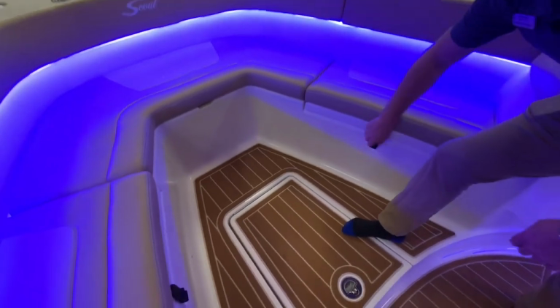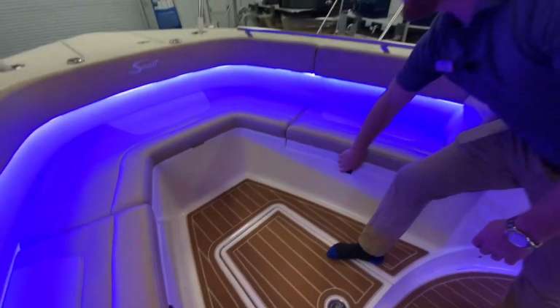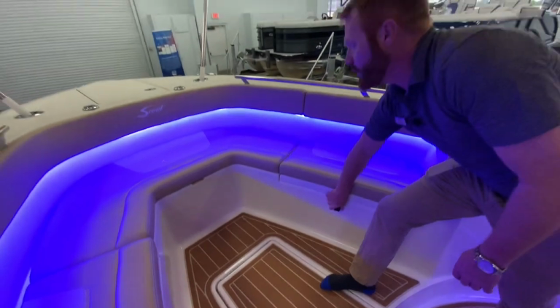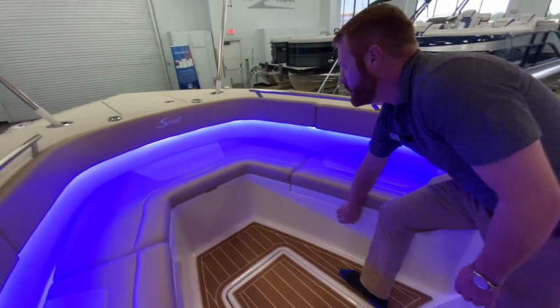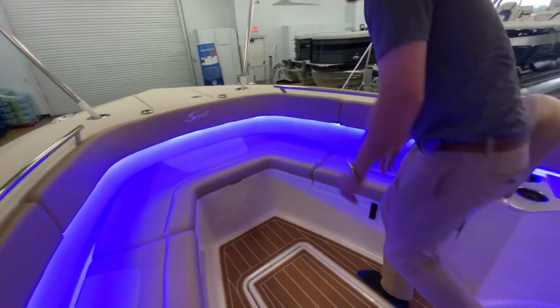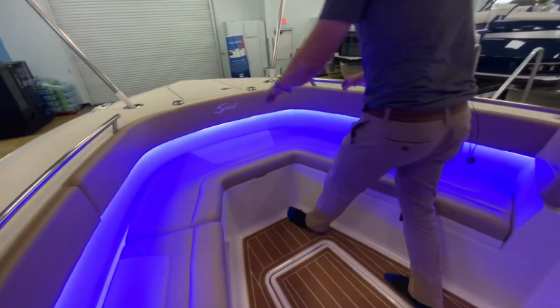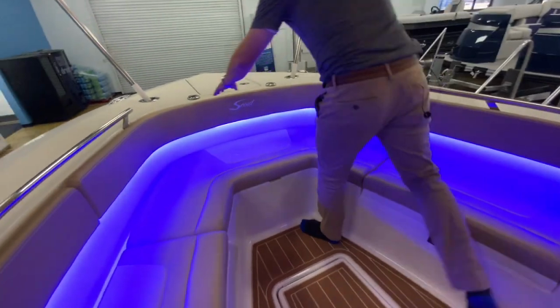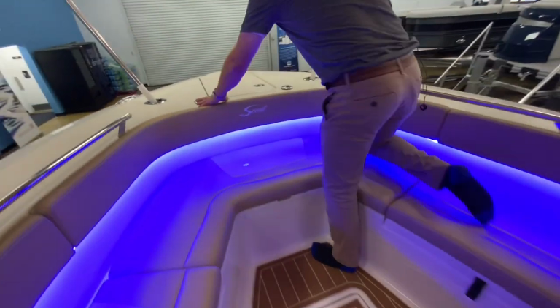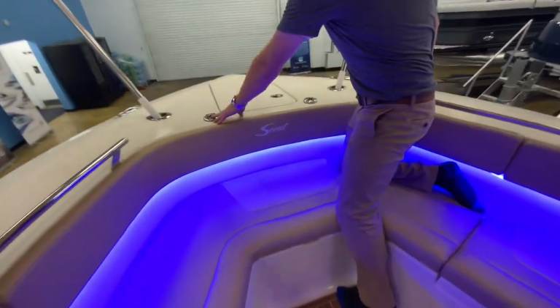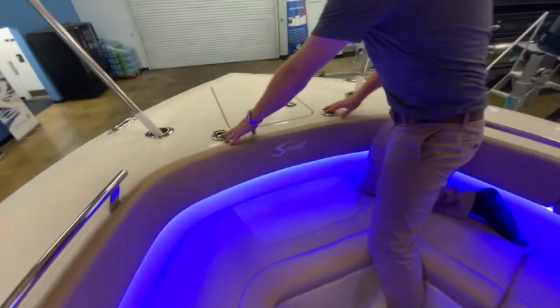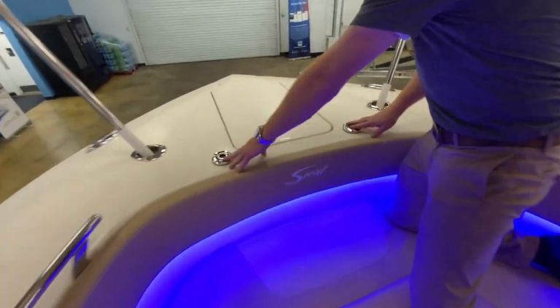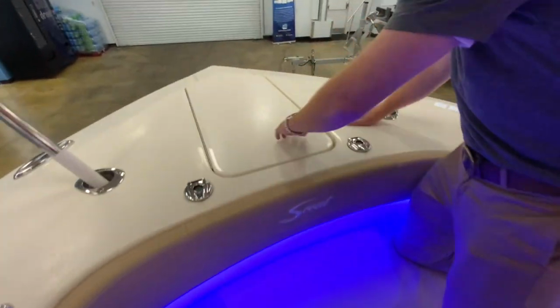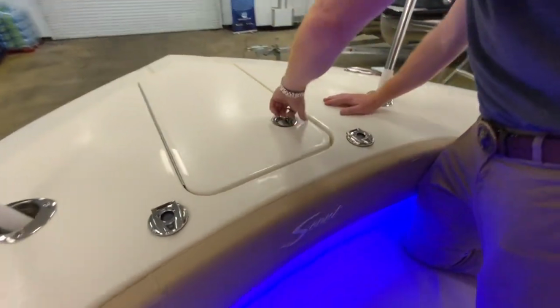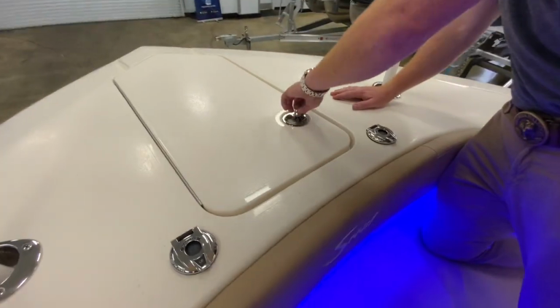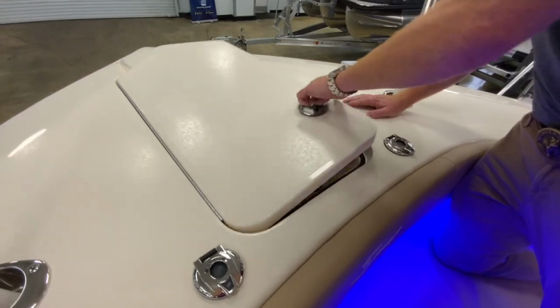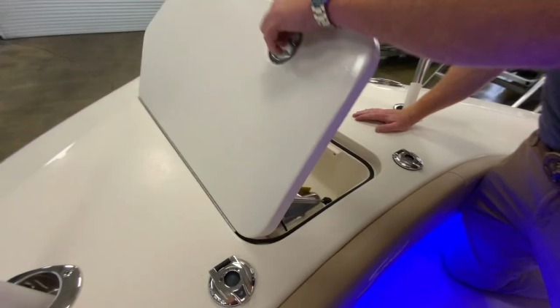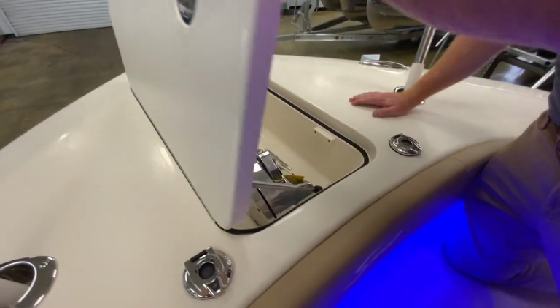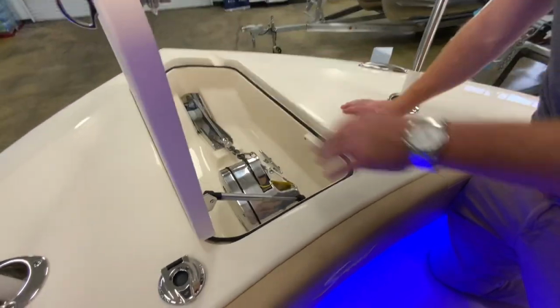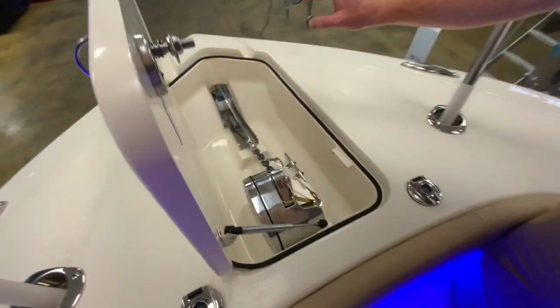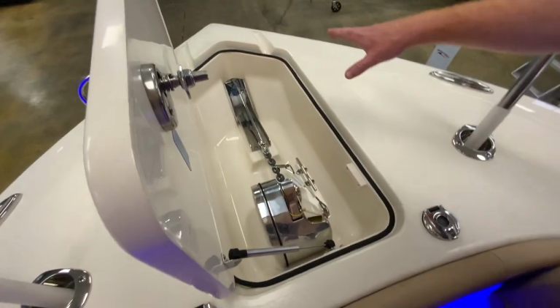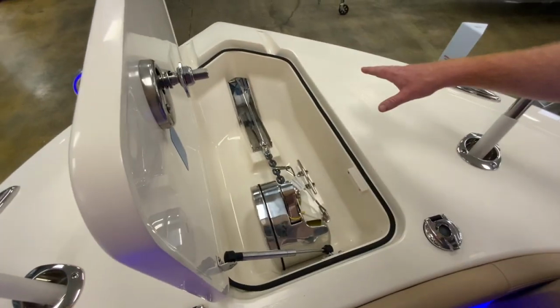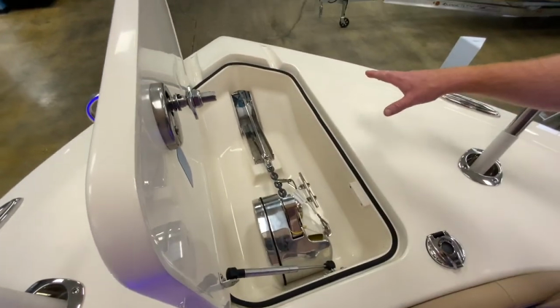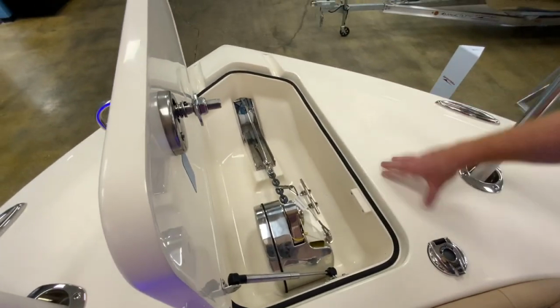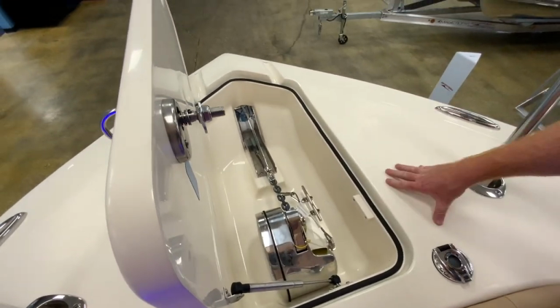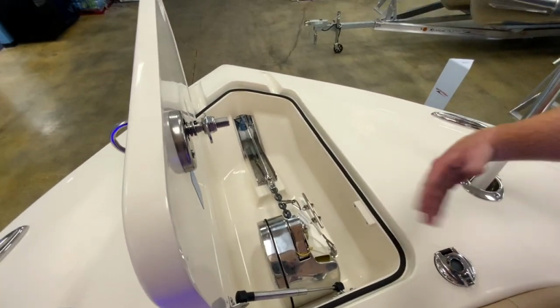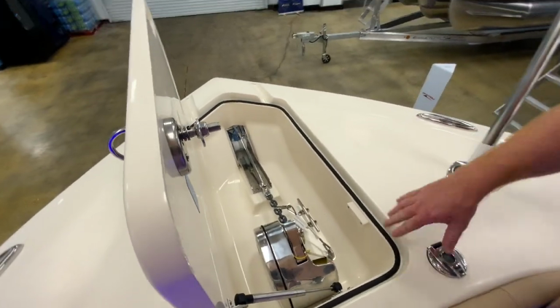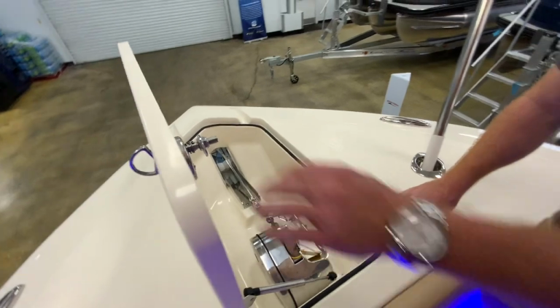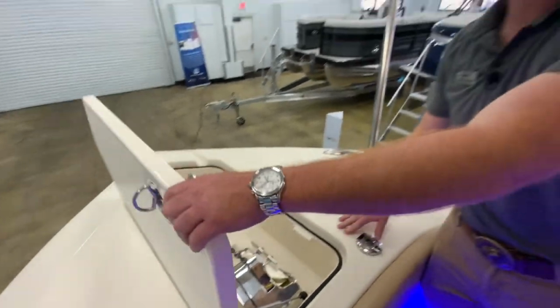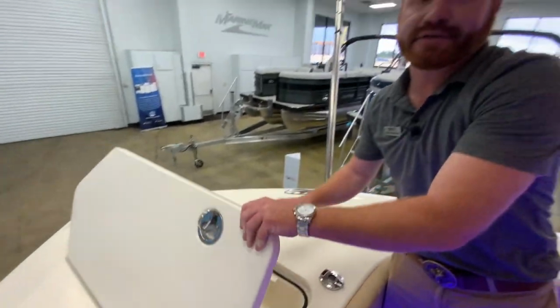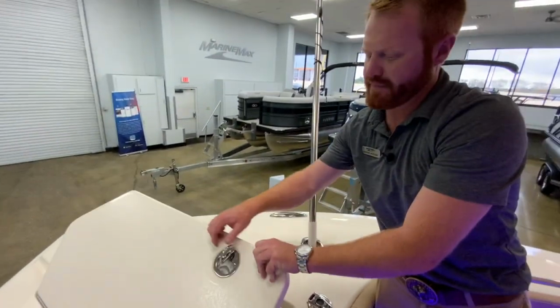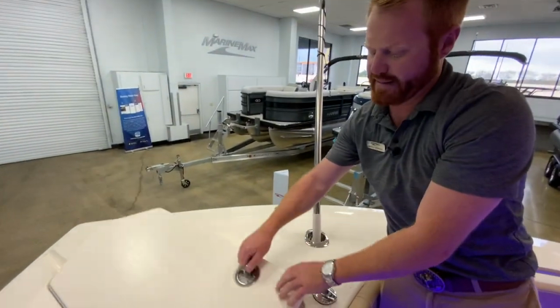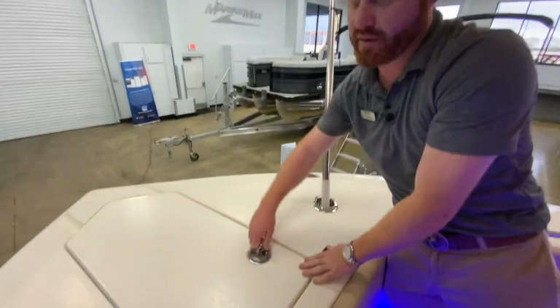Very well-appointed windlass anchor — you've got controls for up and down right here at the windlass anchor integrated into the deck. Stainless steel Lumoar anchor. You also have controls for the windlass anchor system at the helm.